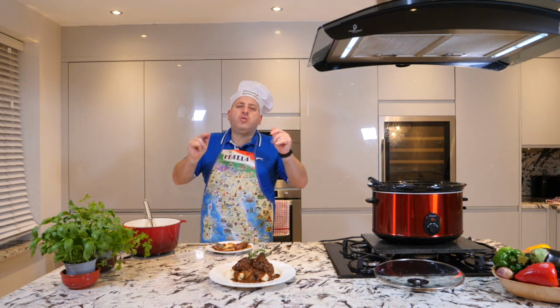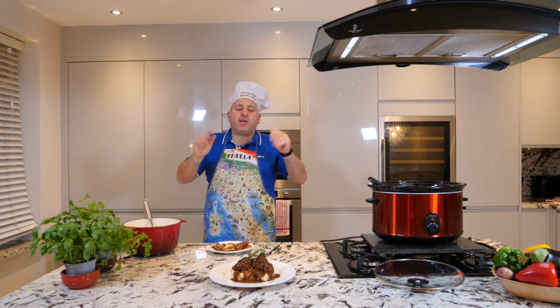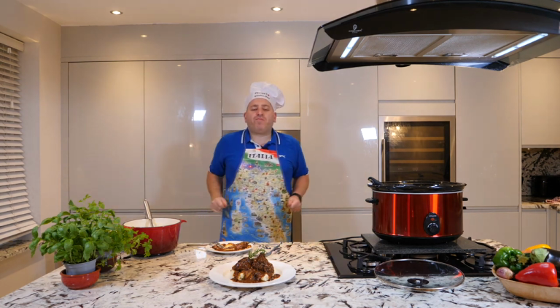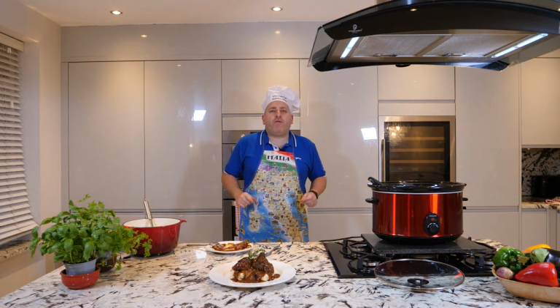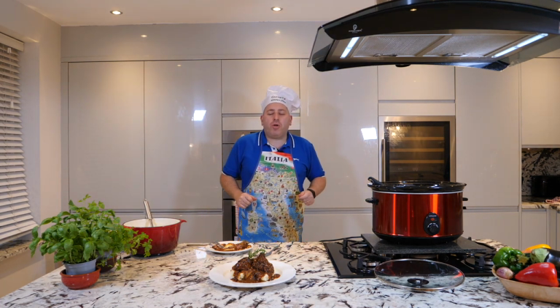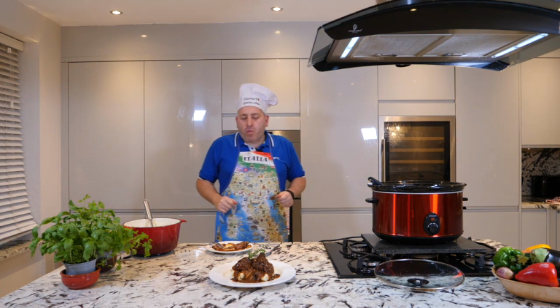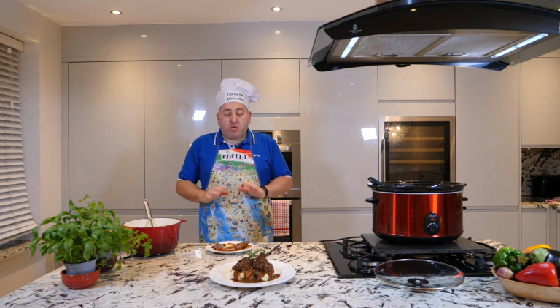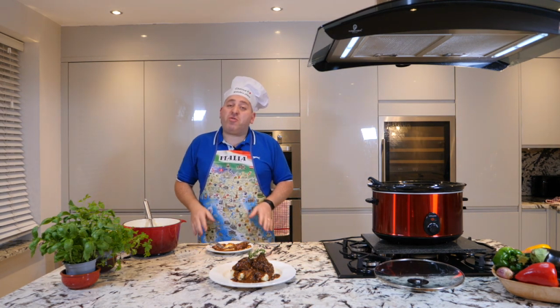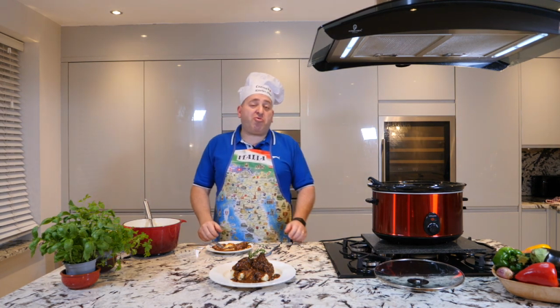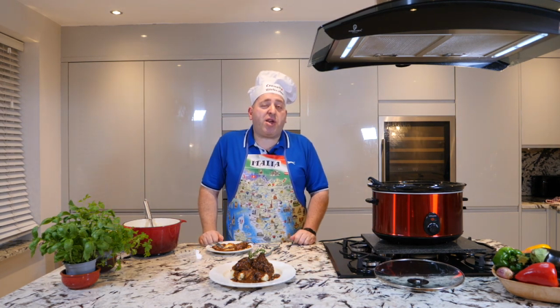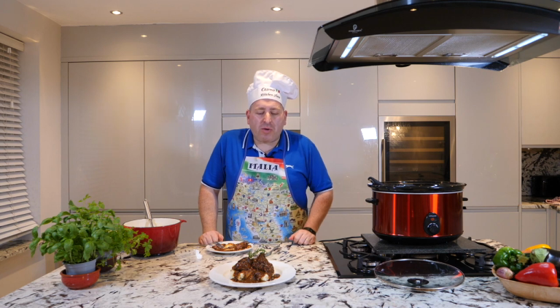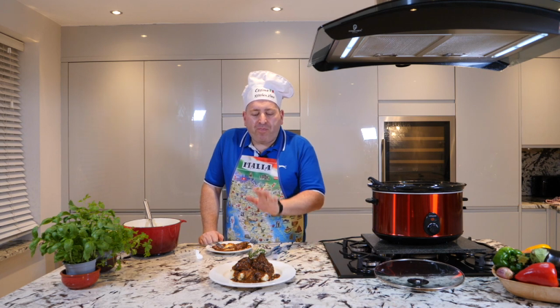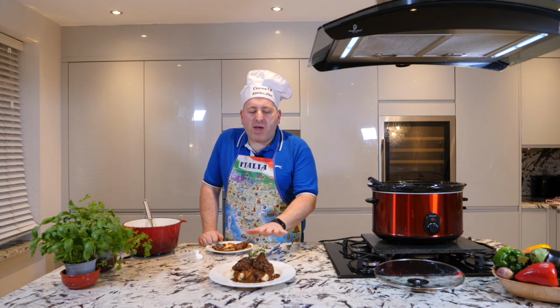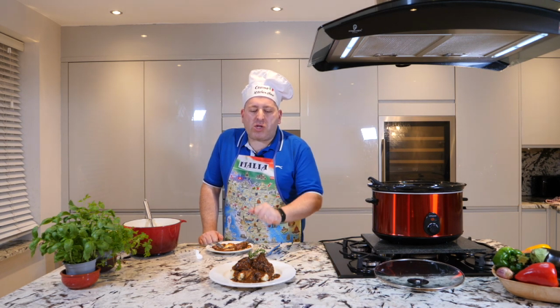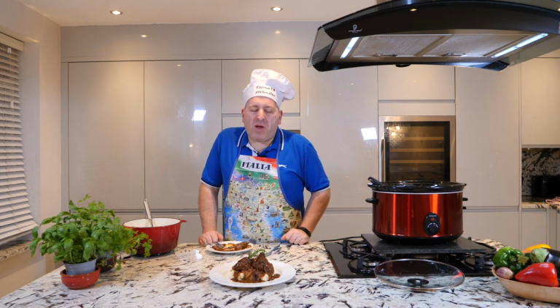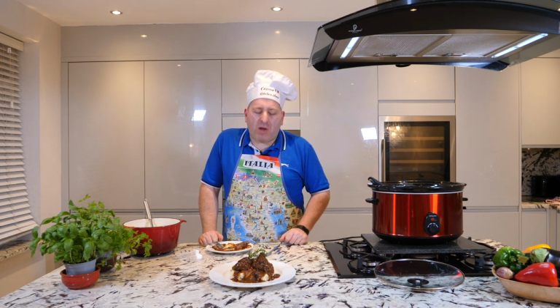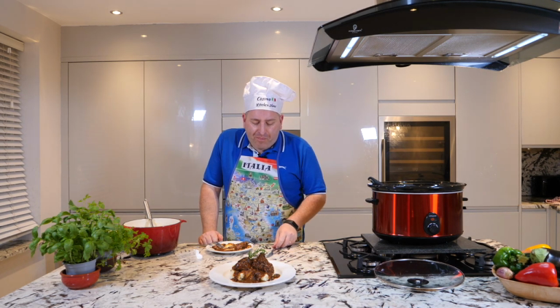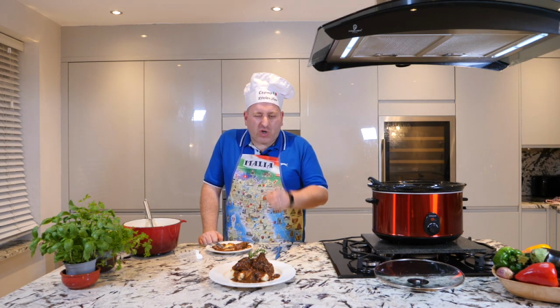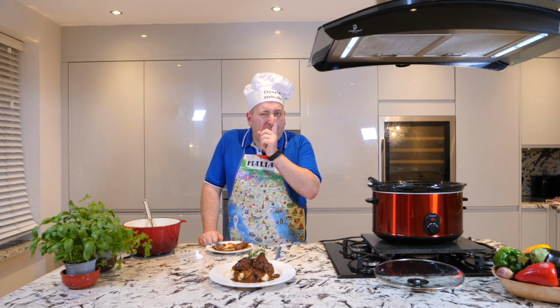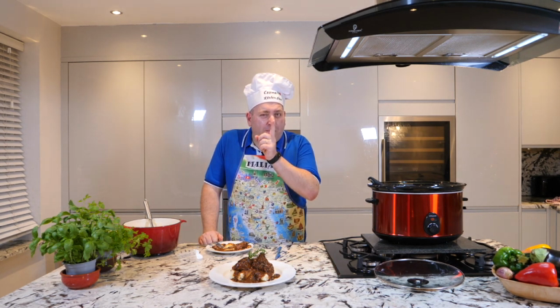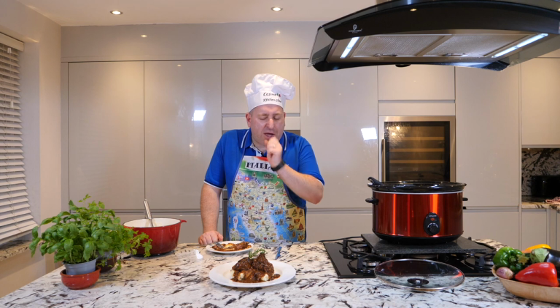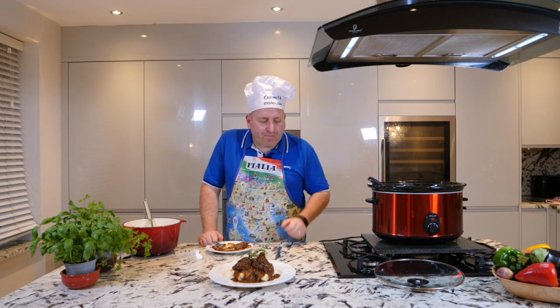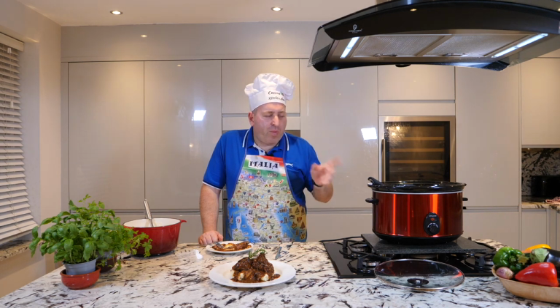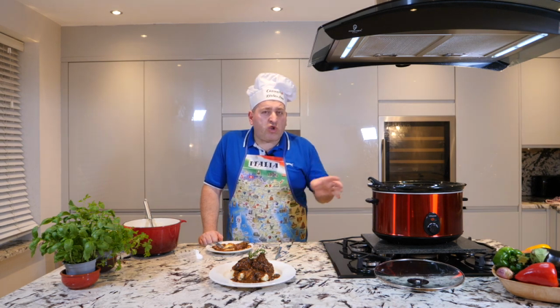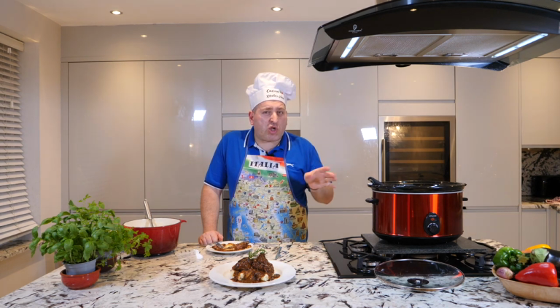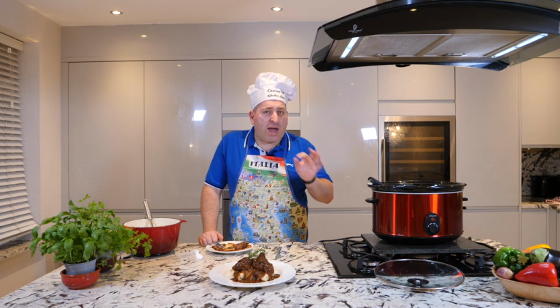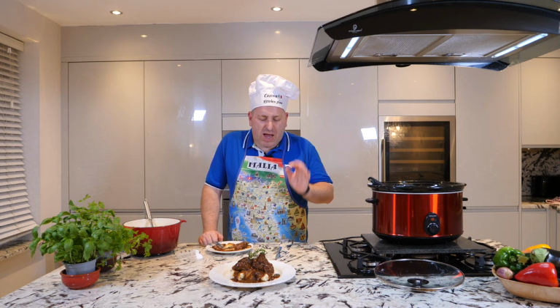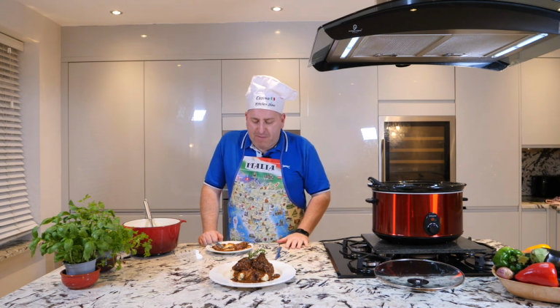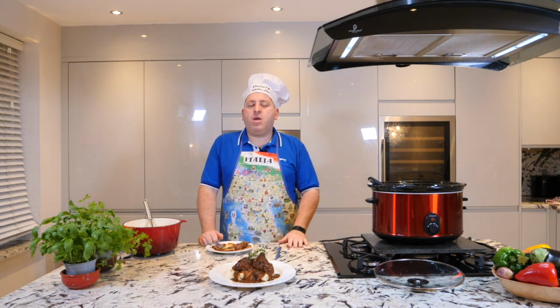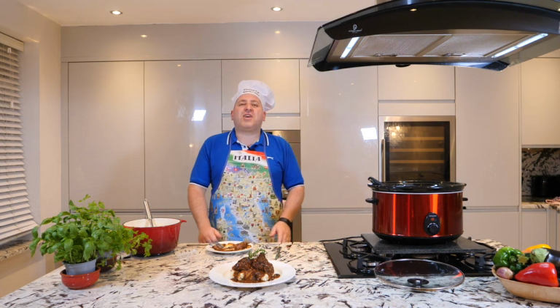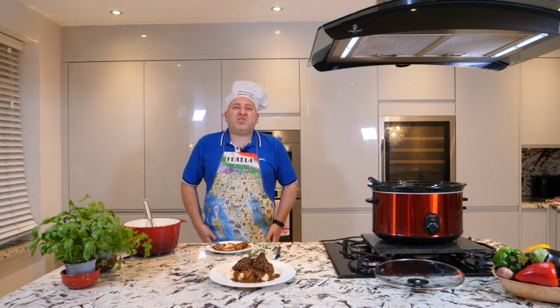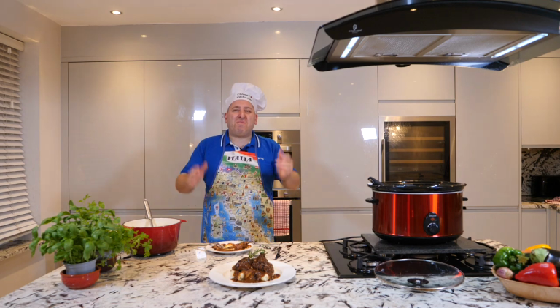Ciao ciao ragazzi, I love you all! It's beautiful, it's really really good — please do it at home and let me know. Just as I mentioned at the beginning, check this from time to time. Thank you, ciao, bye!